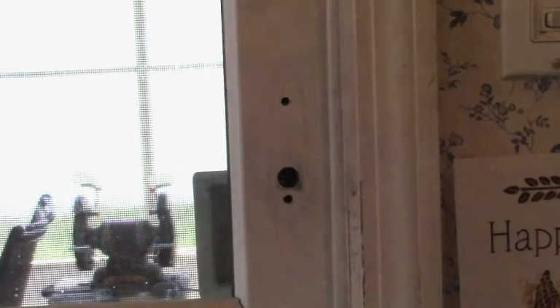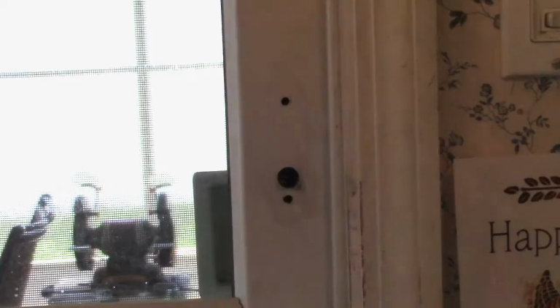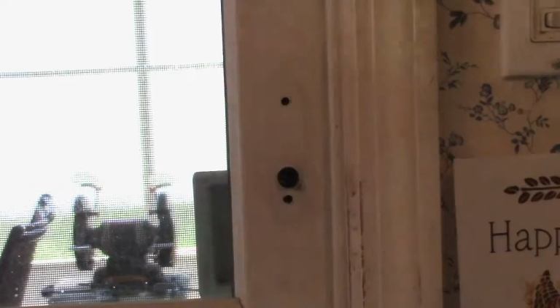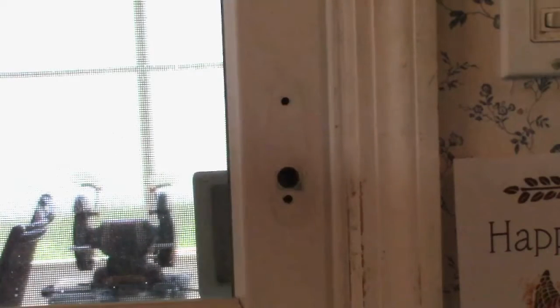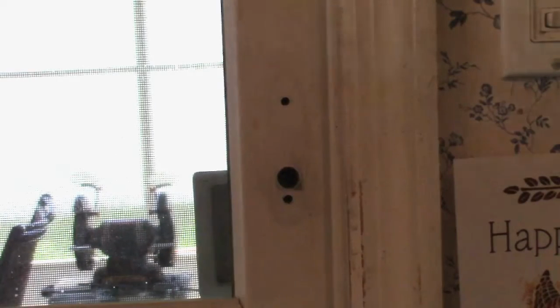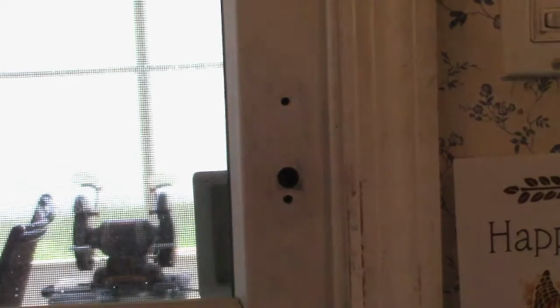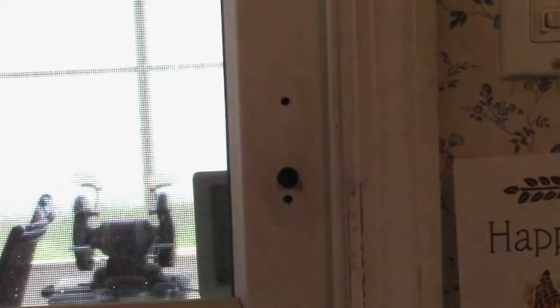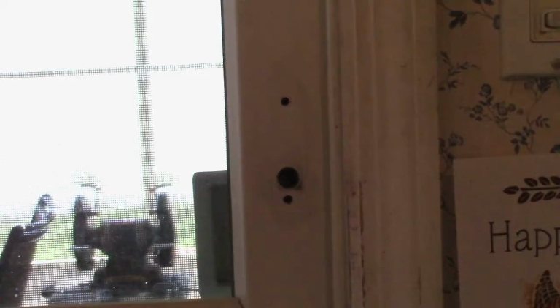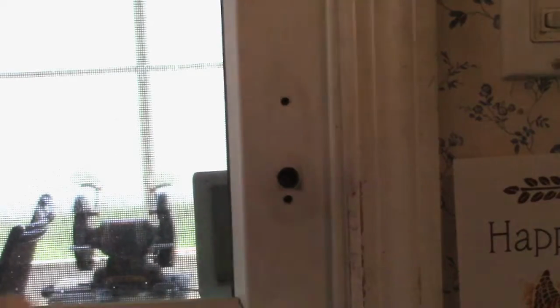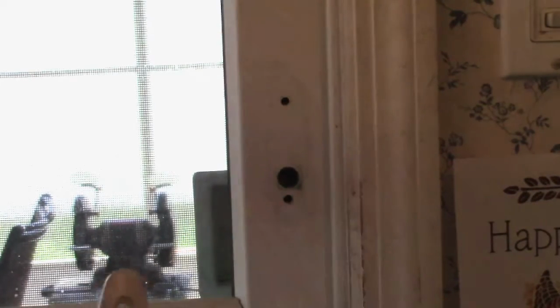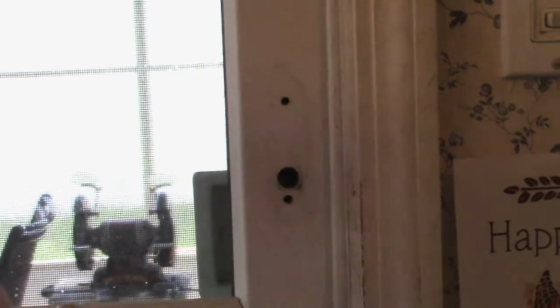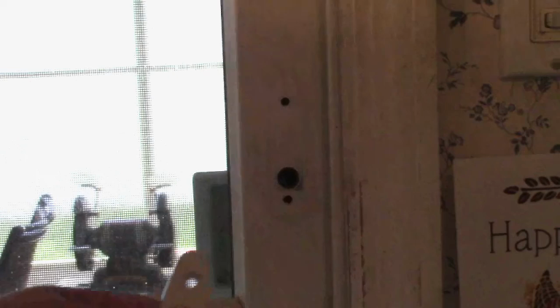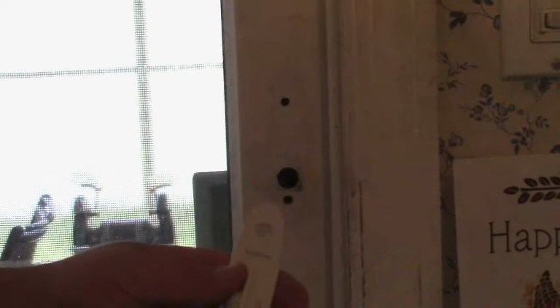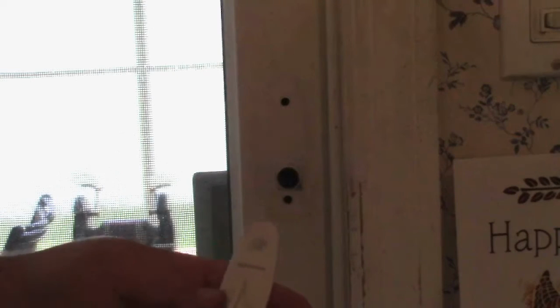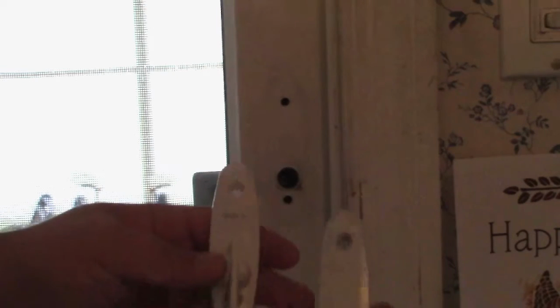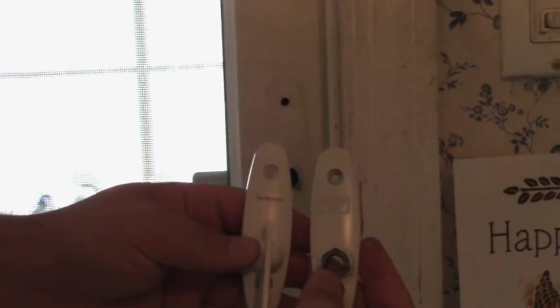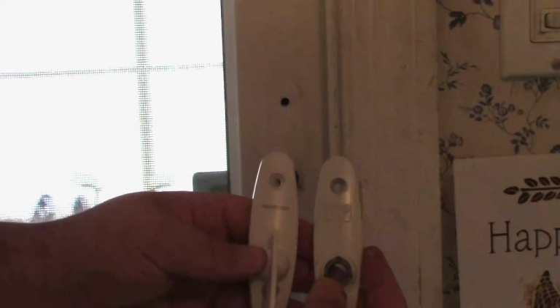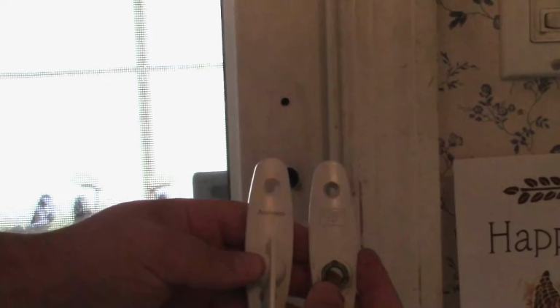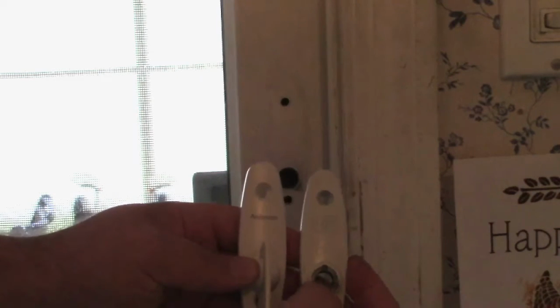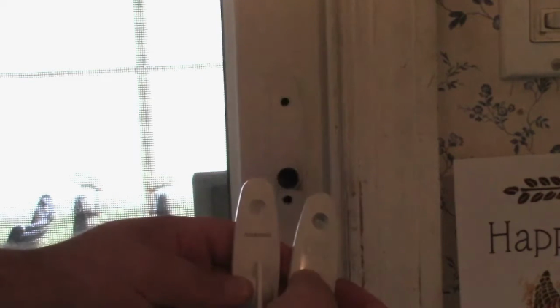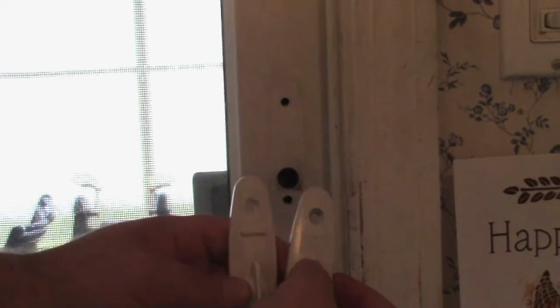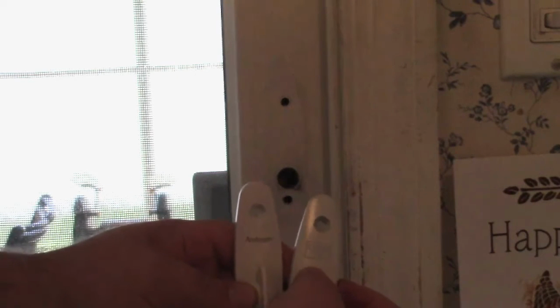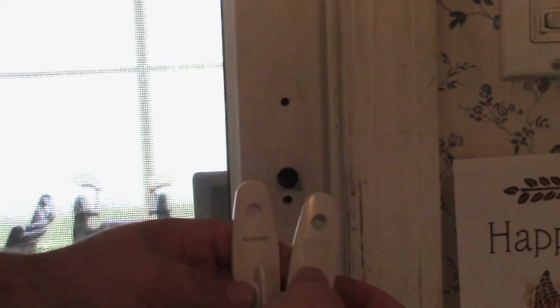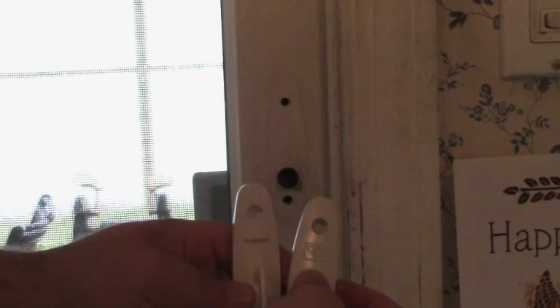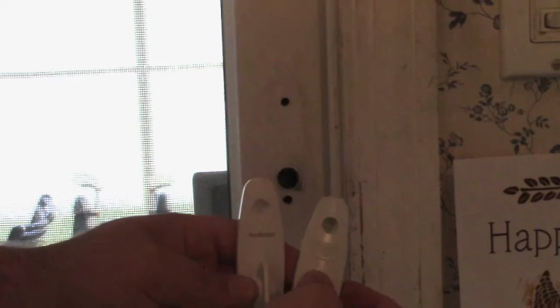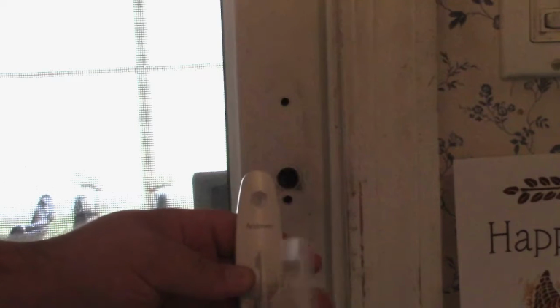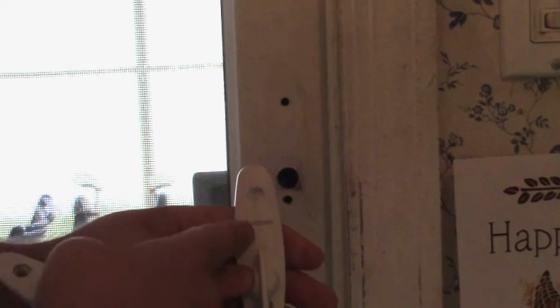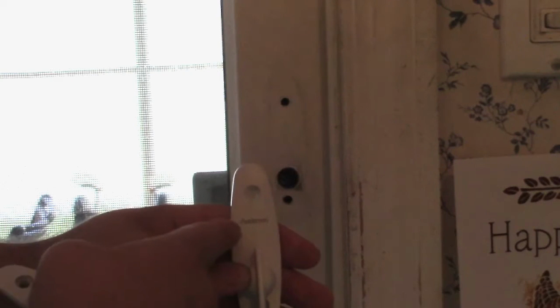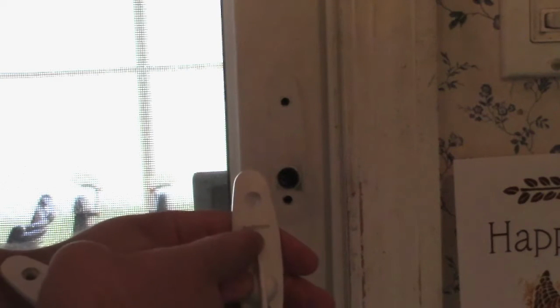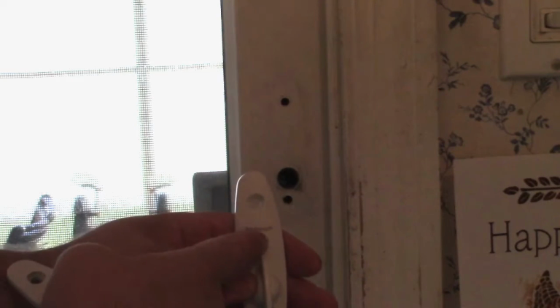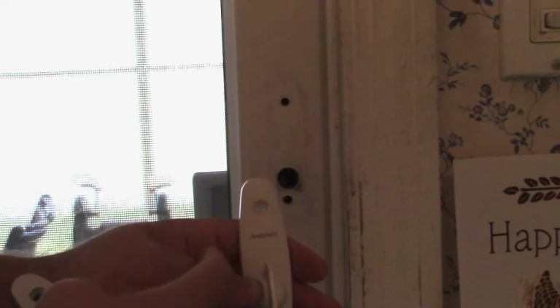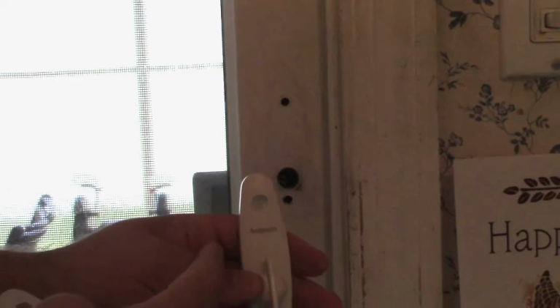The new one that I have here — the style has changed ever so slightly. If you can see right there, this has the old AW logo where this one is screen printed with Anderson.